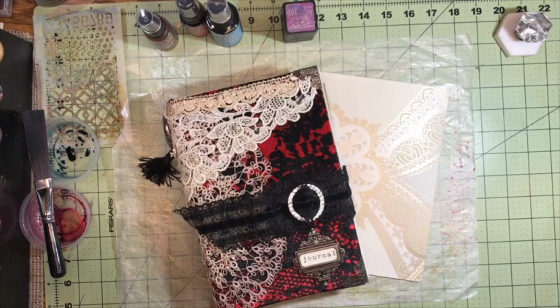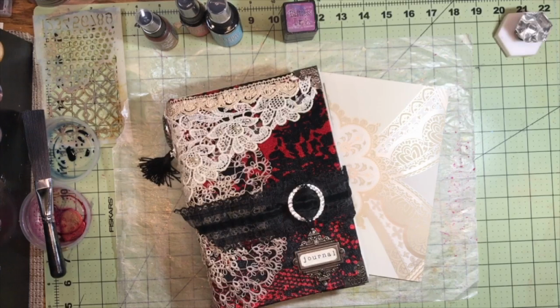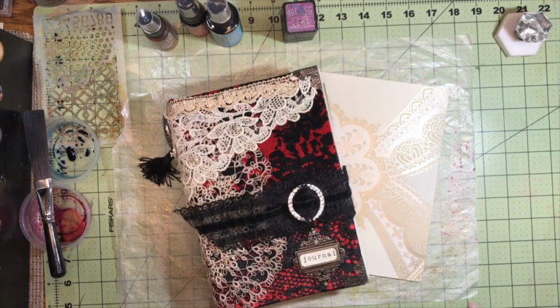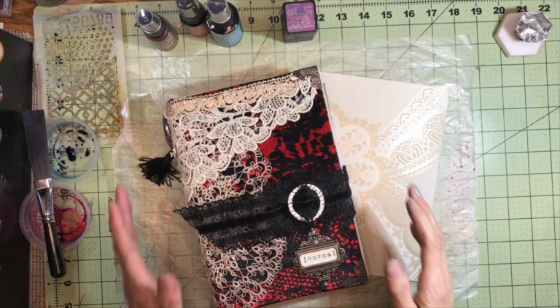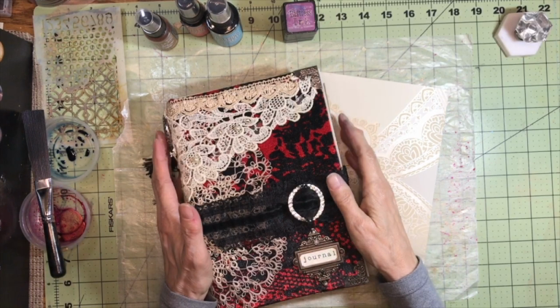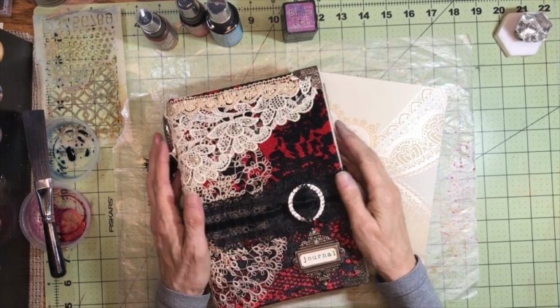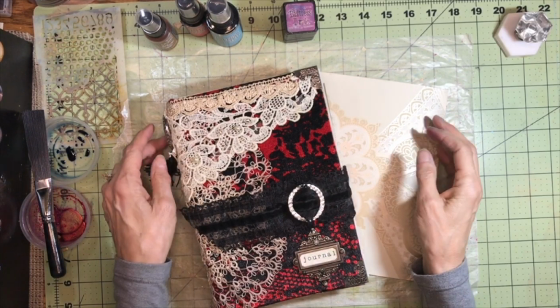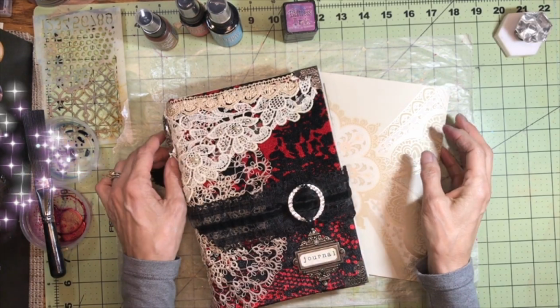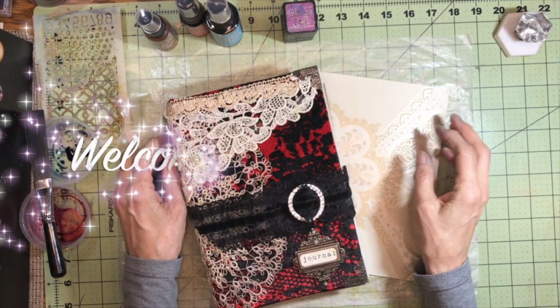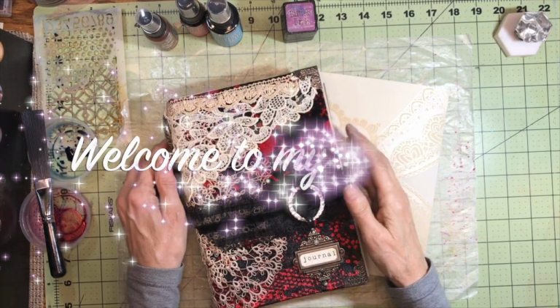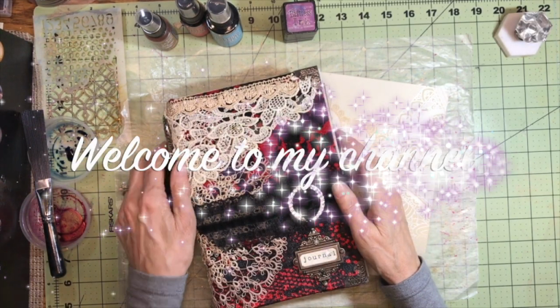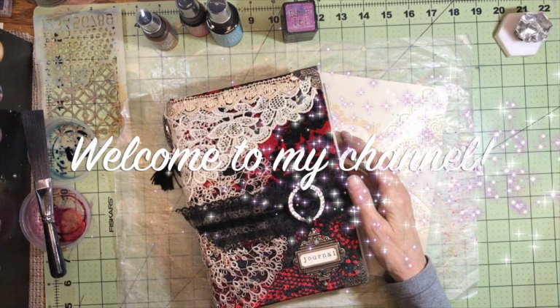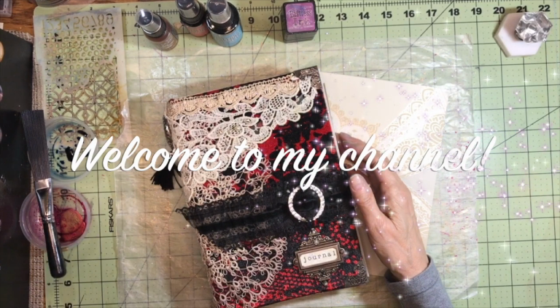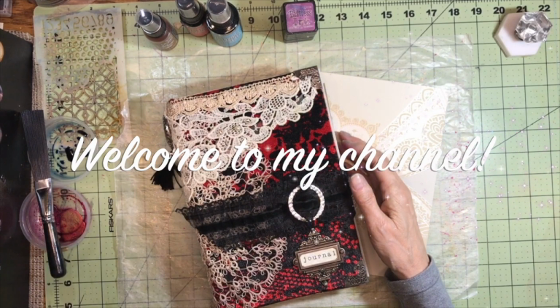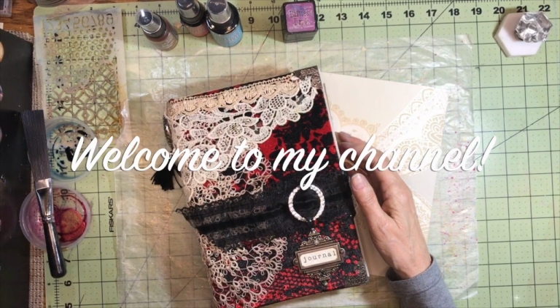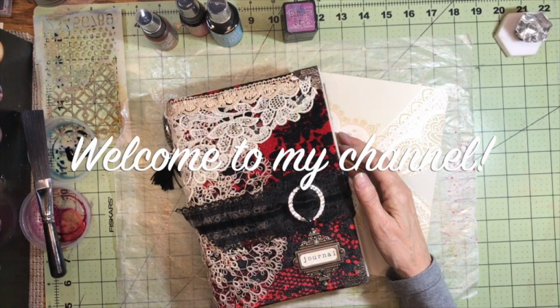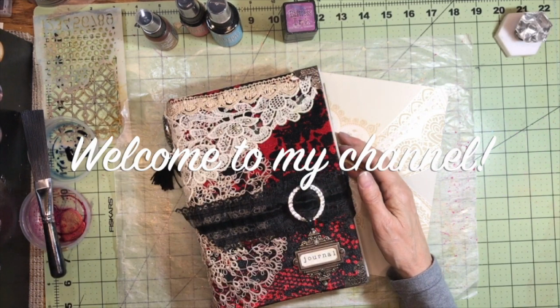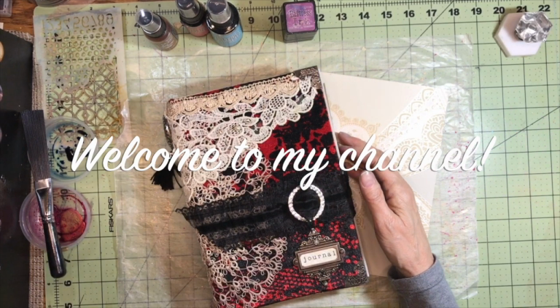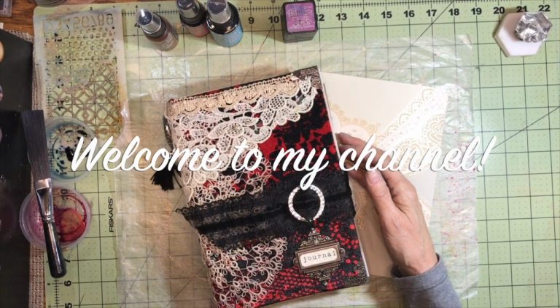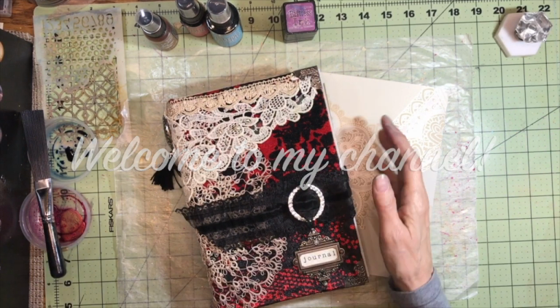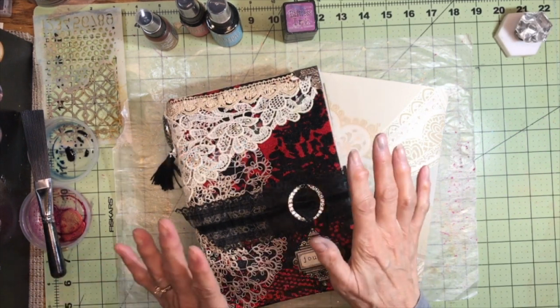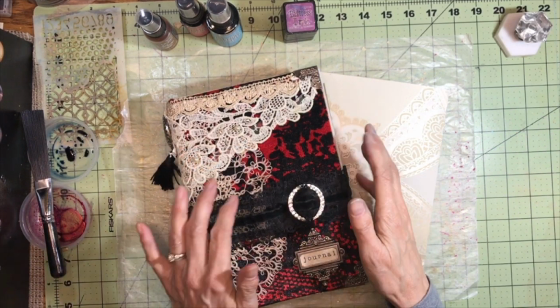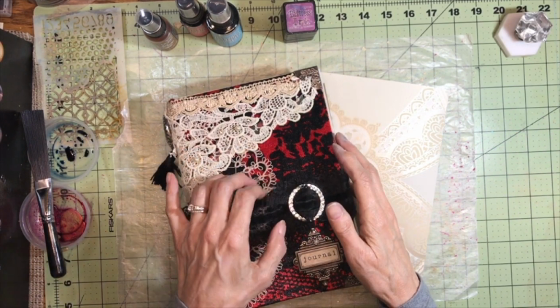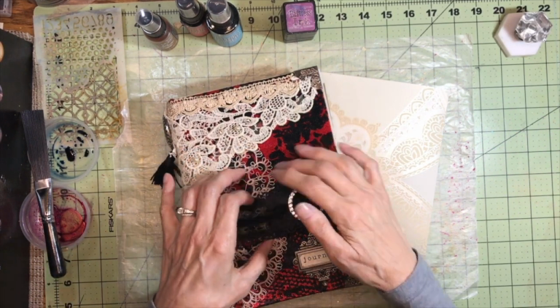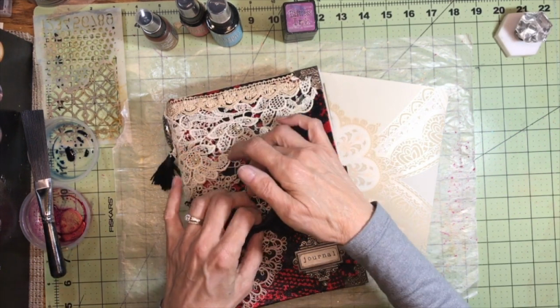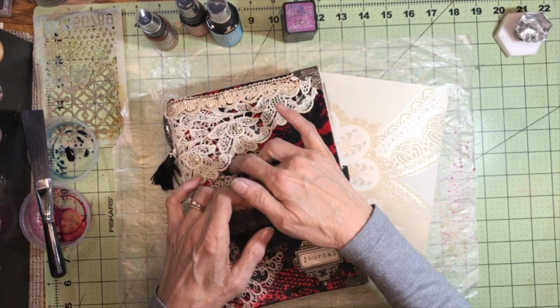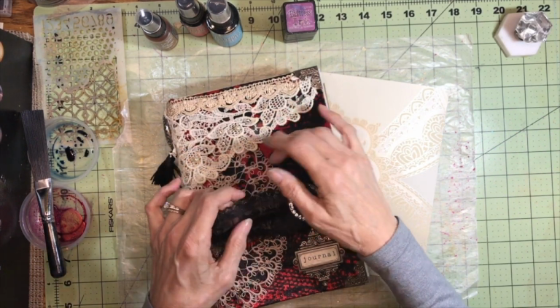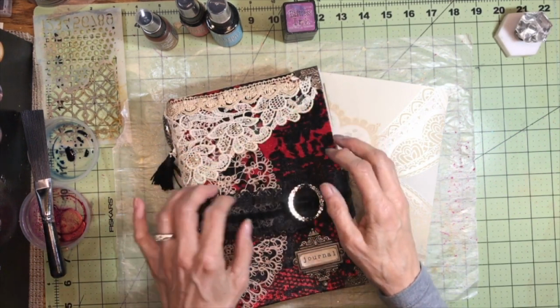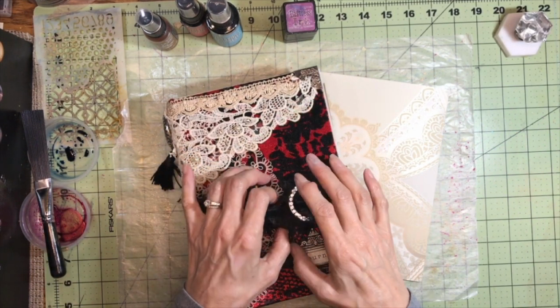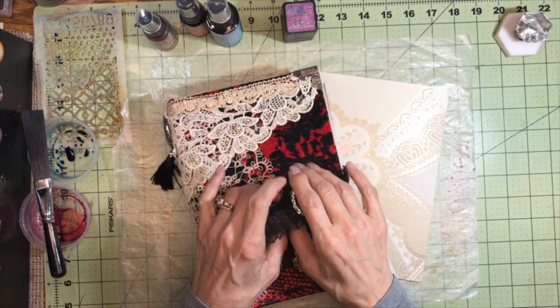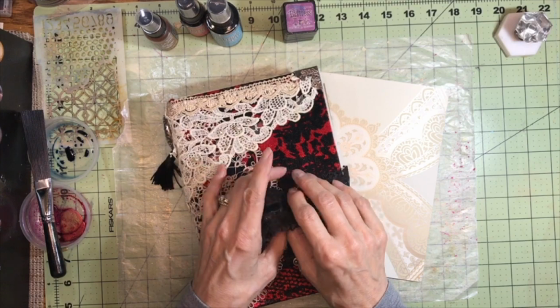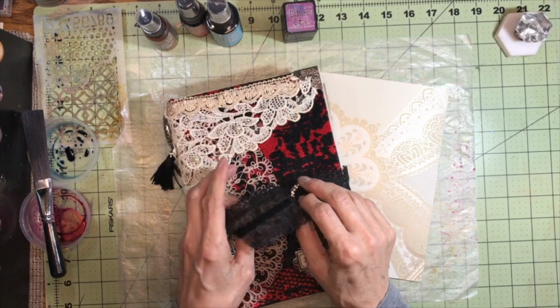Hello, everybody. Welcome back to my channel. This is Kathy at Attic Treasures Etc. Today I am working some more on my Drama Queen junk journal.